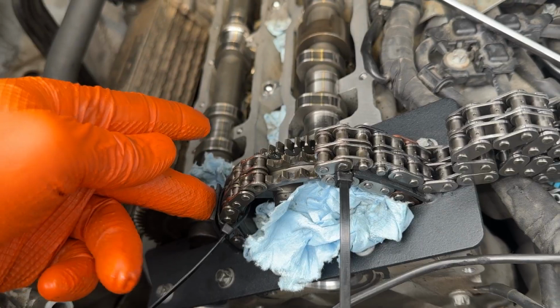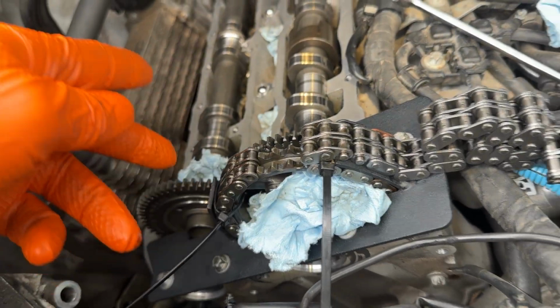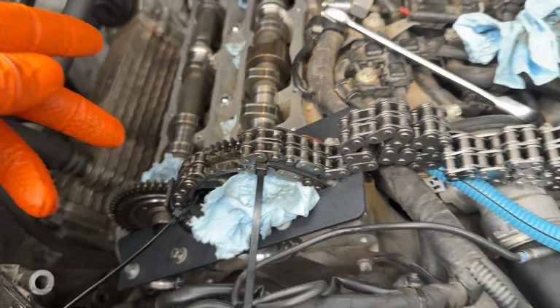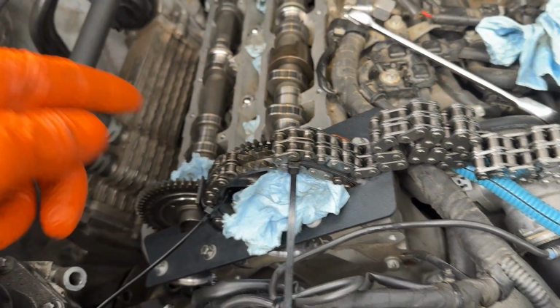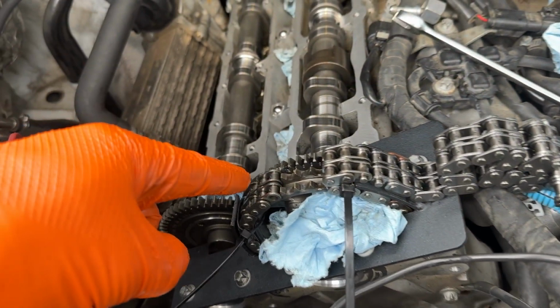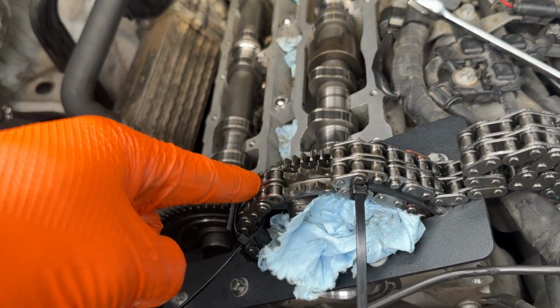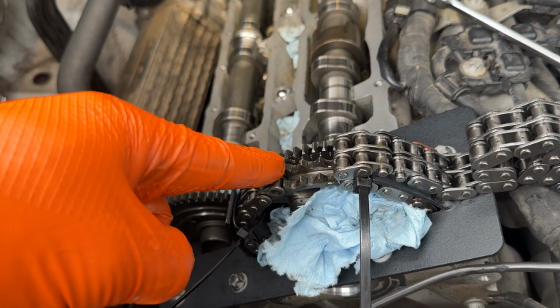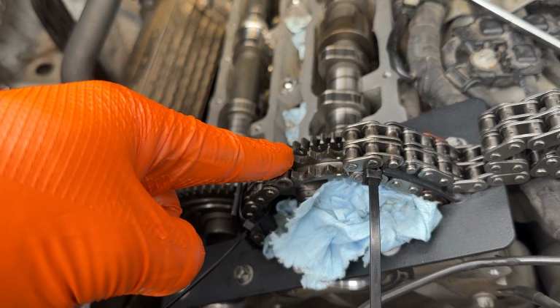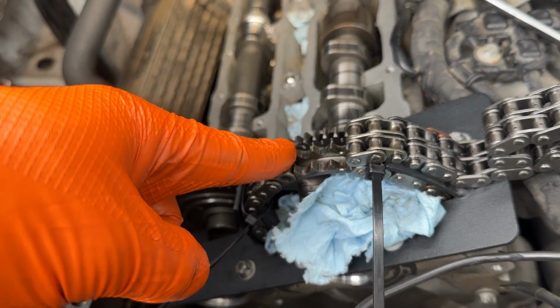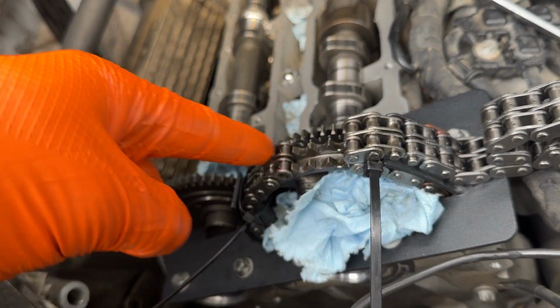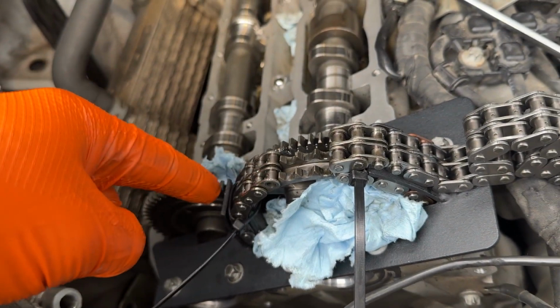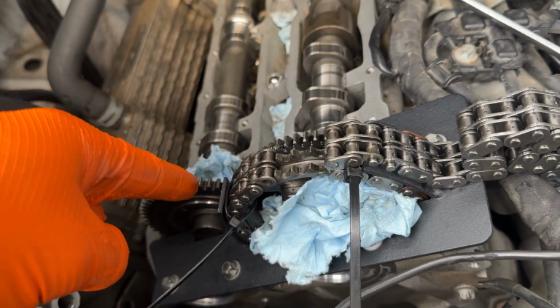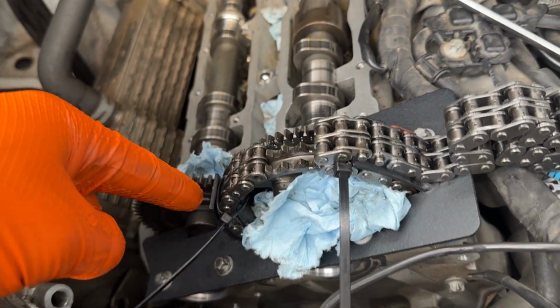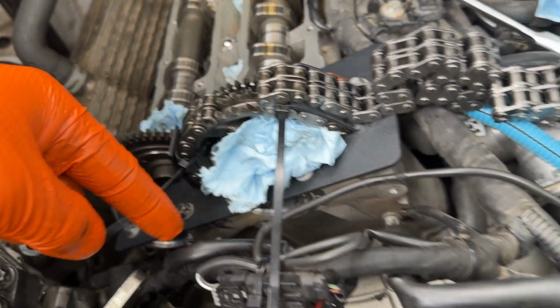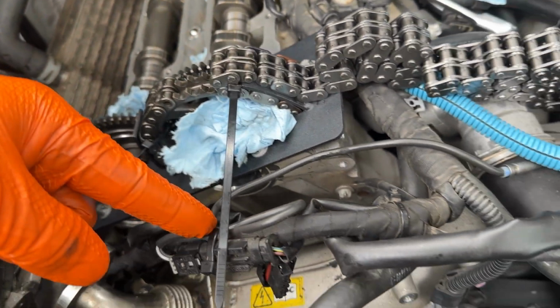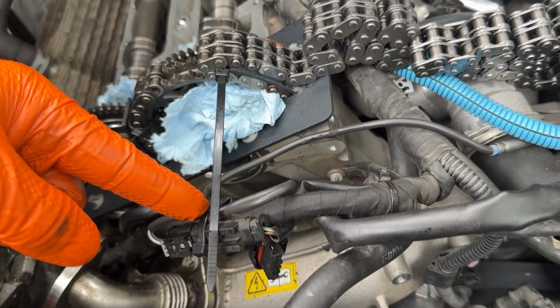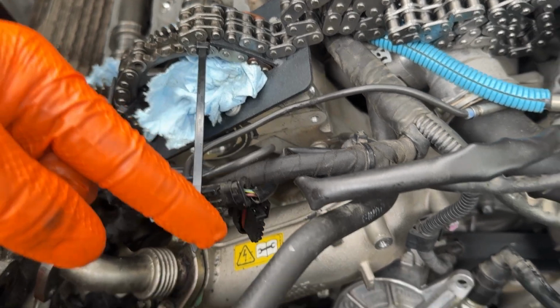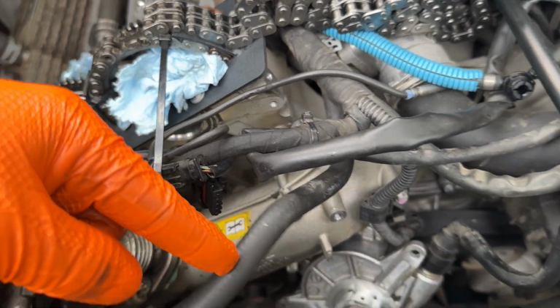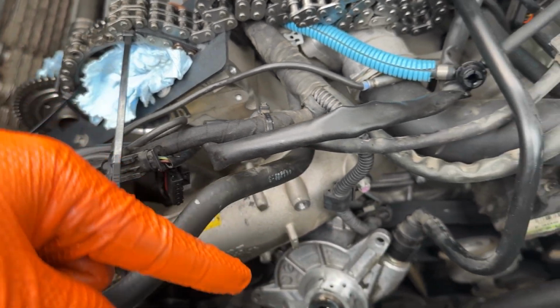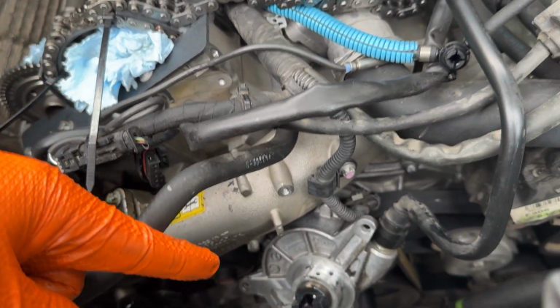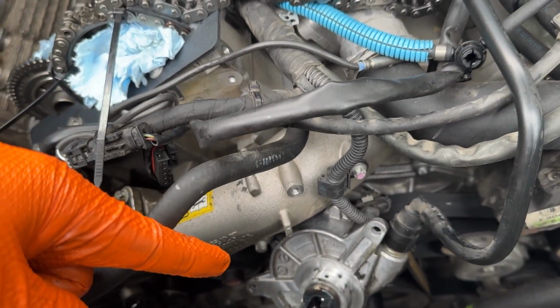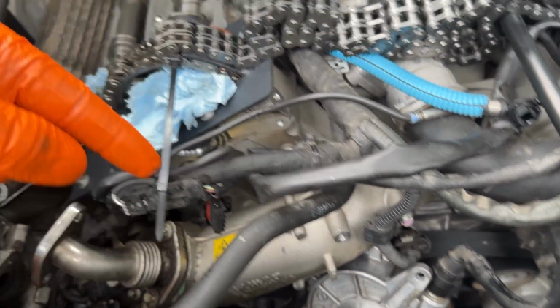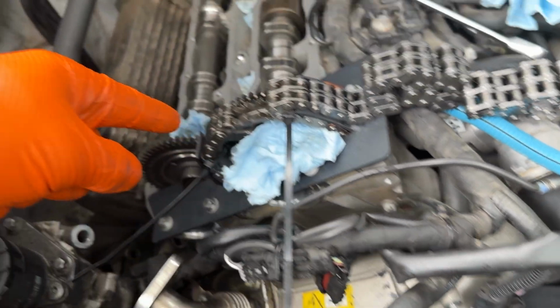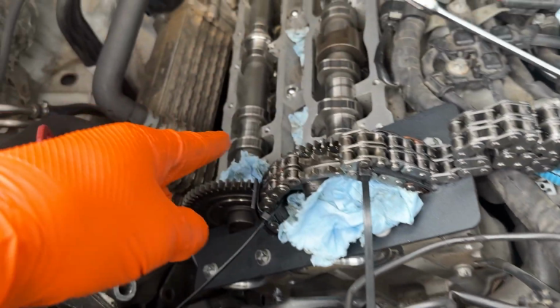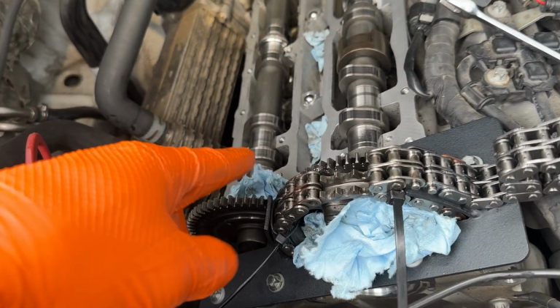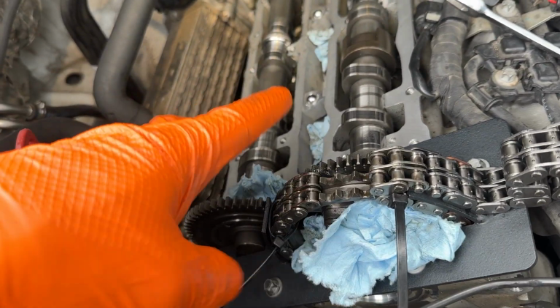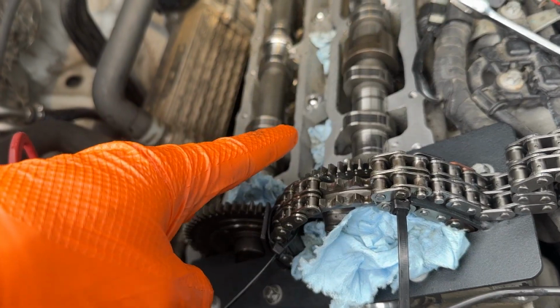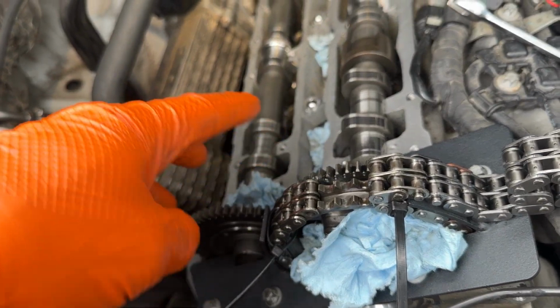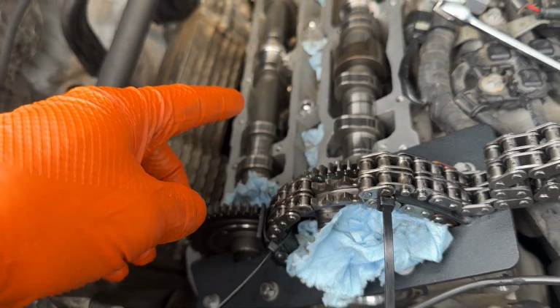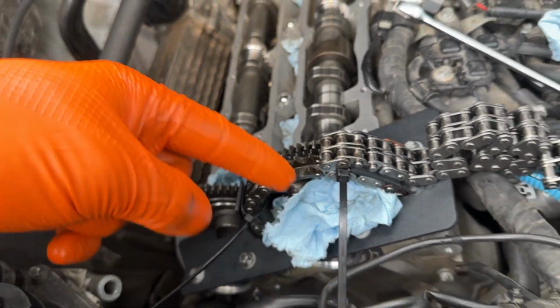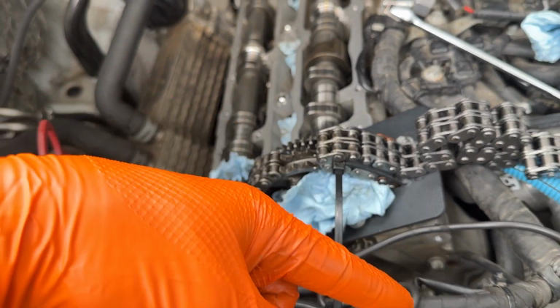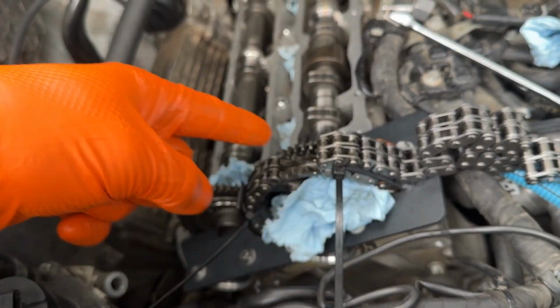After we put the new chain in, we'll double-check the timing together with the crankshaft pulley to make sure that they match.